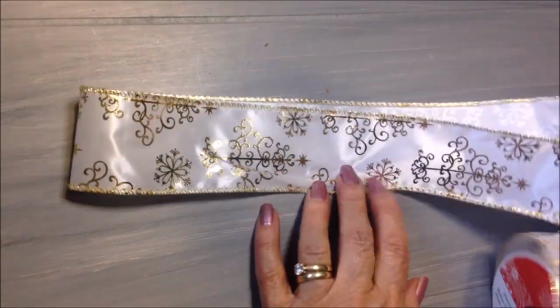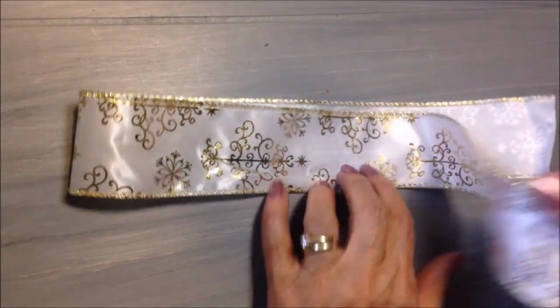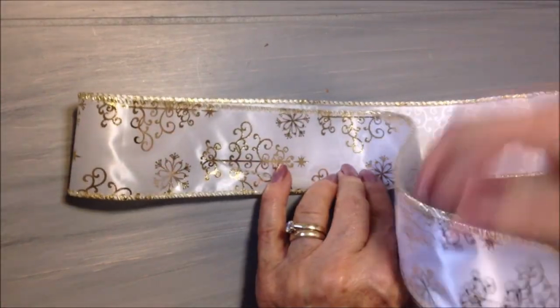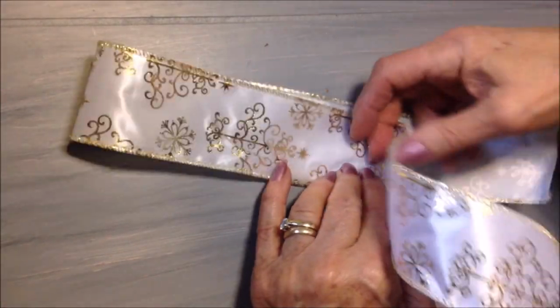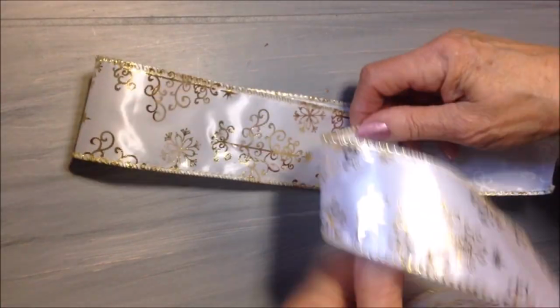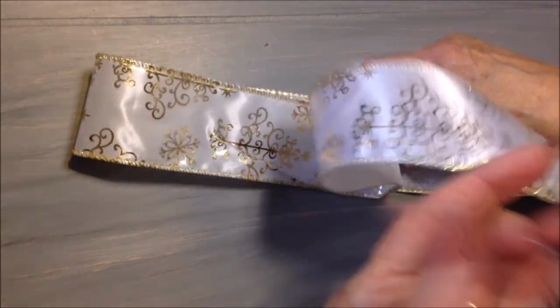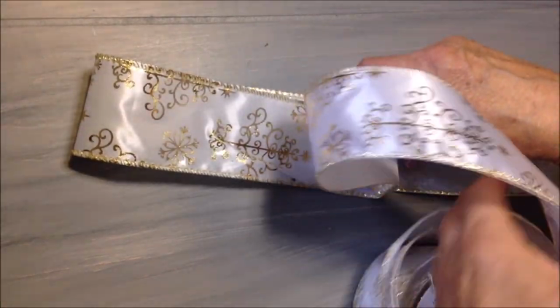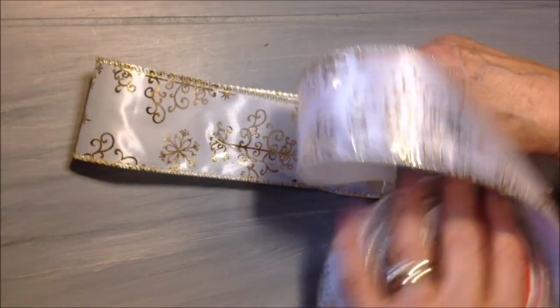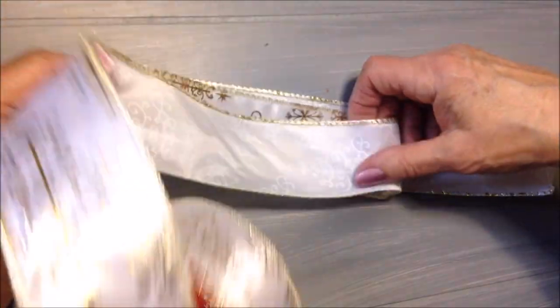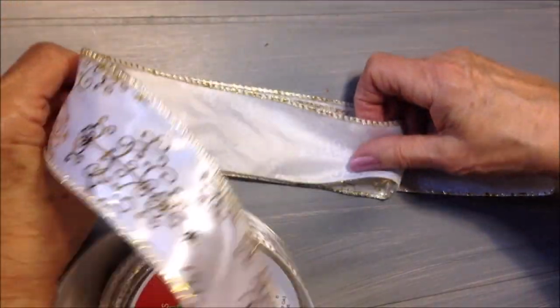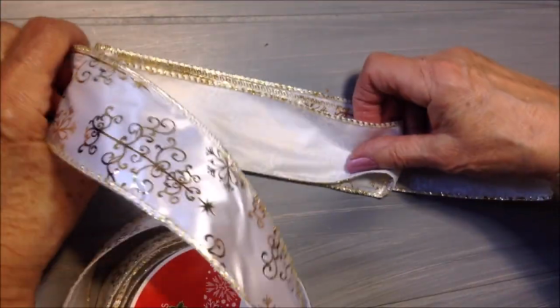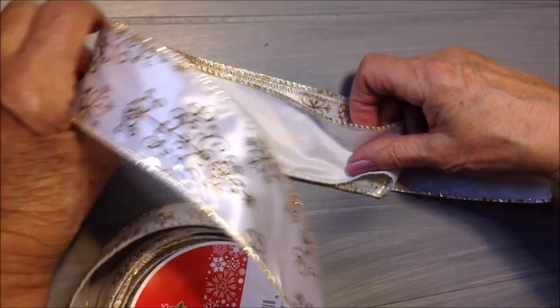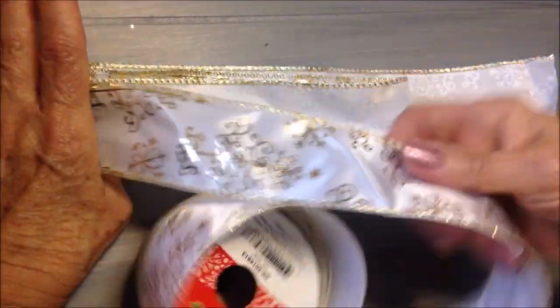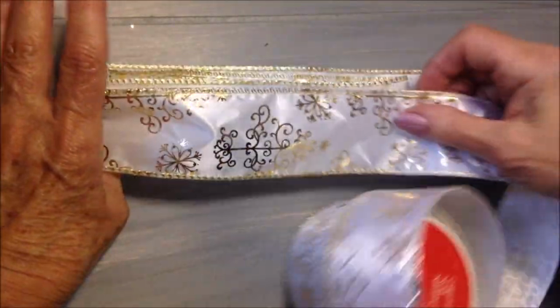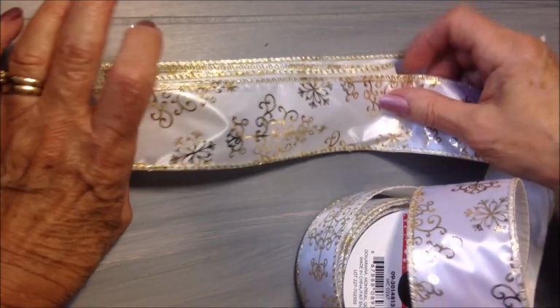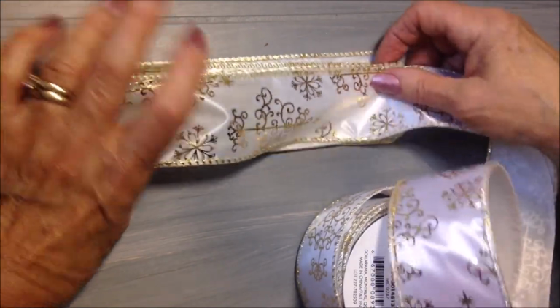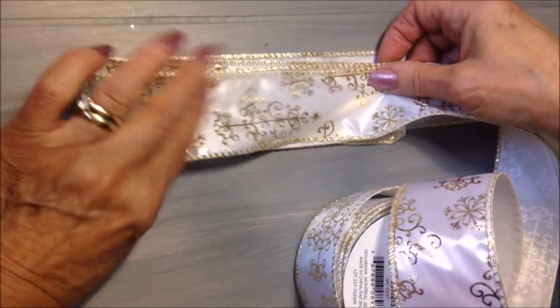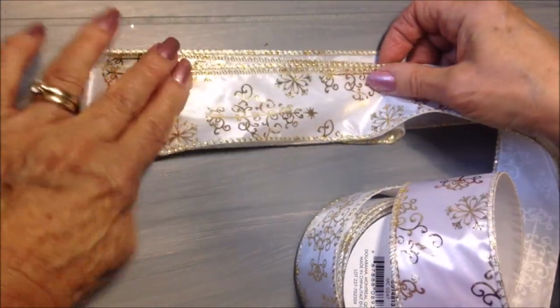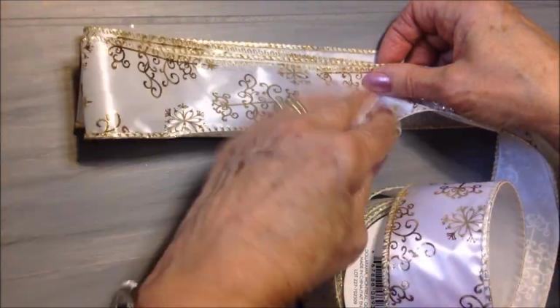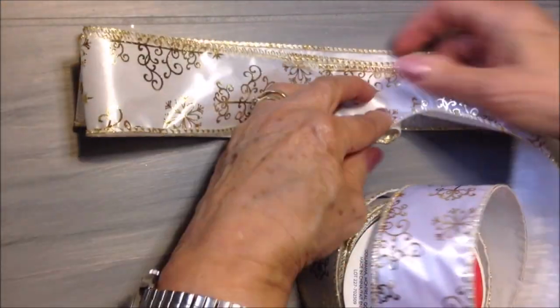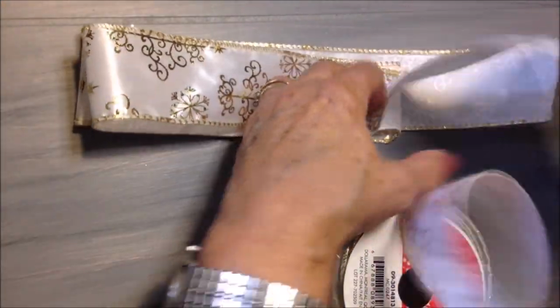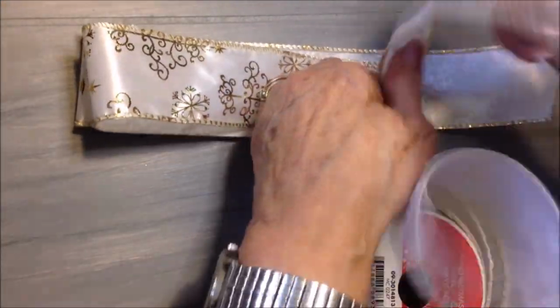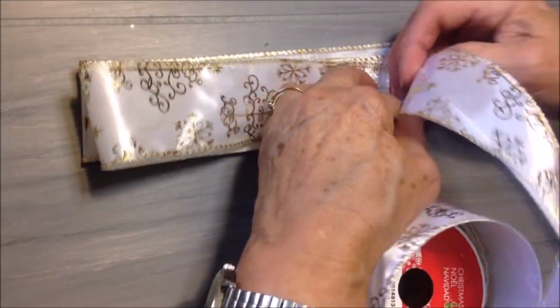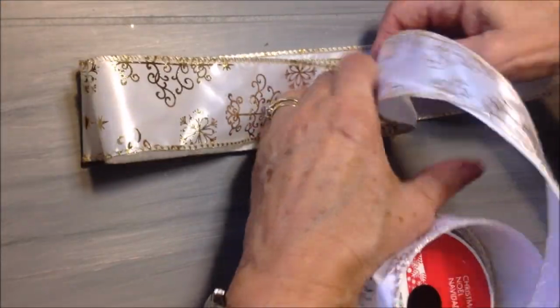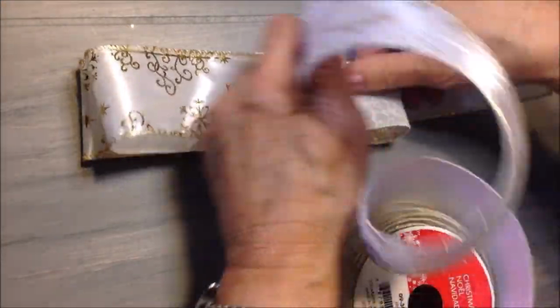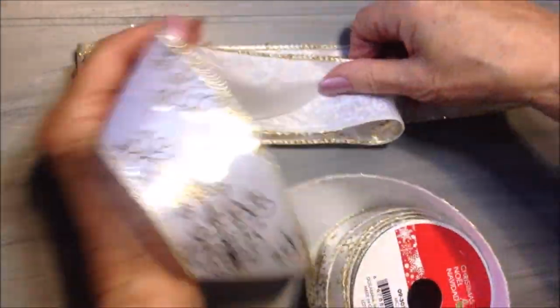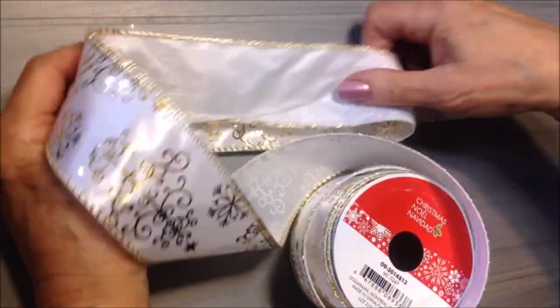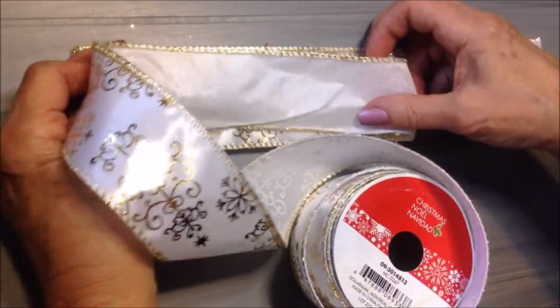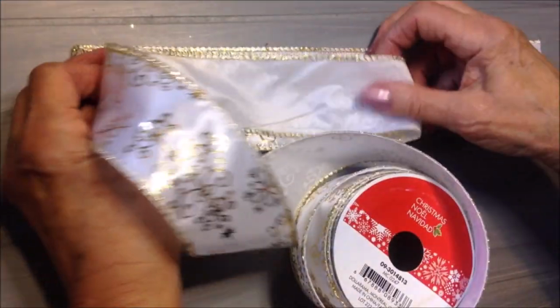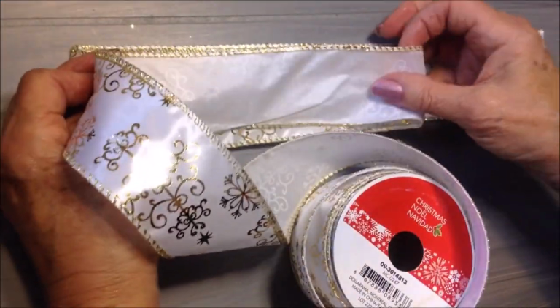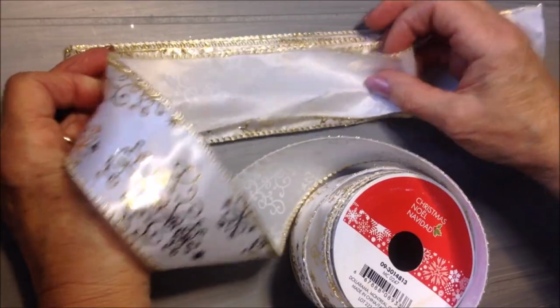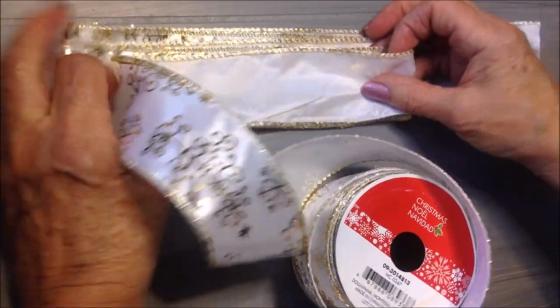So I'm just going to fold this back, and again. You do this as many times as you want for how full you would like your bow to be.